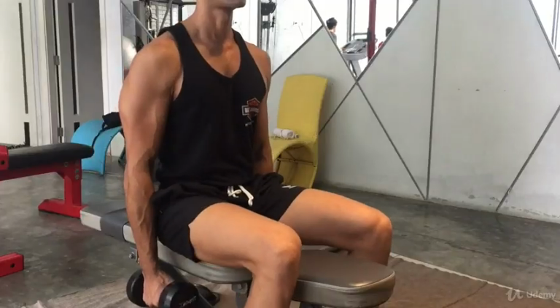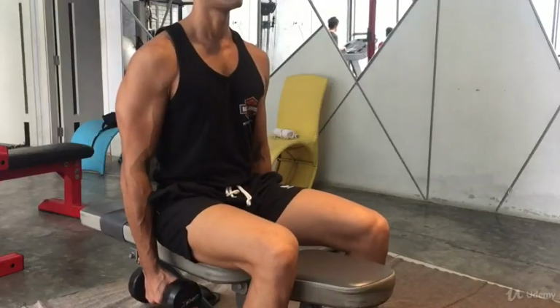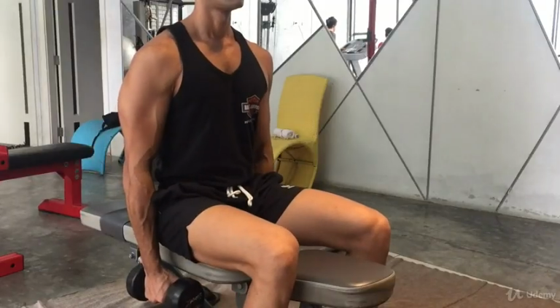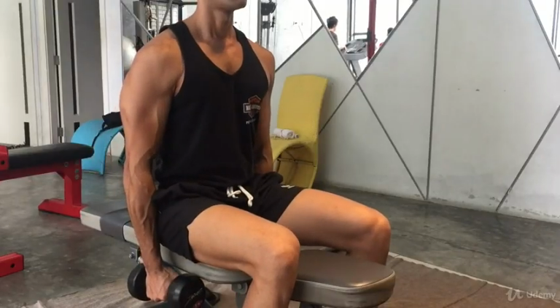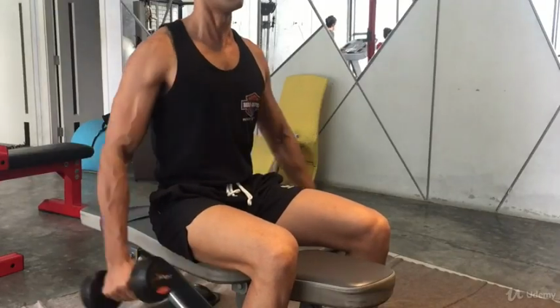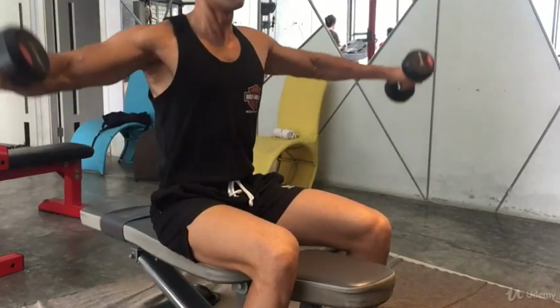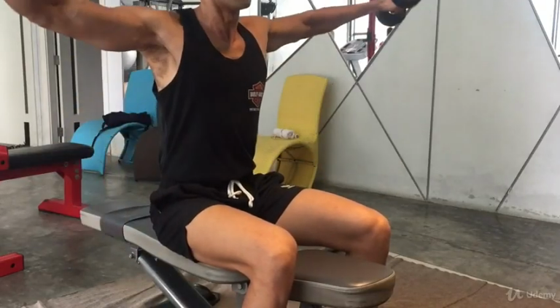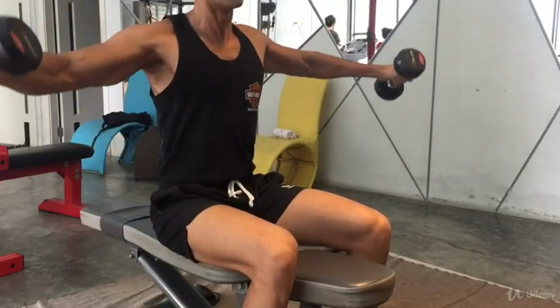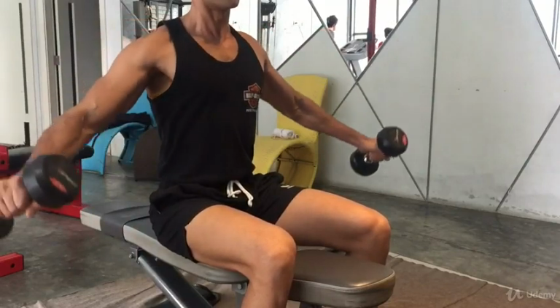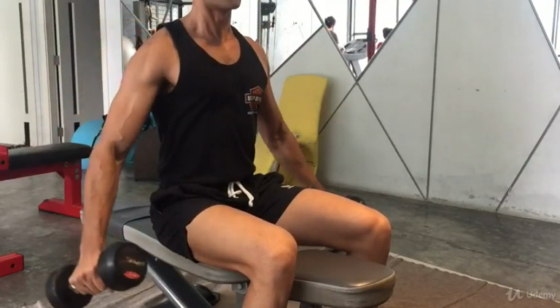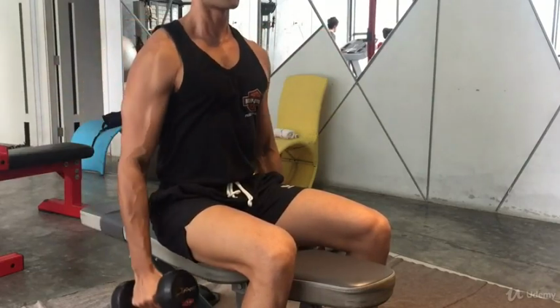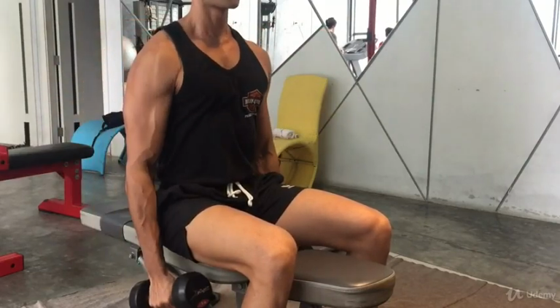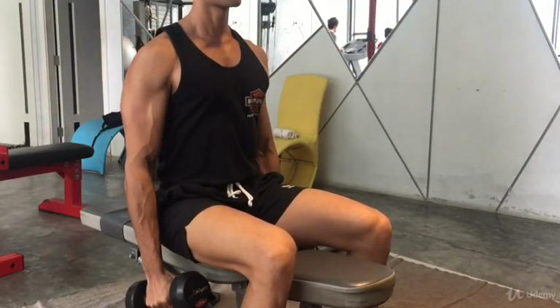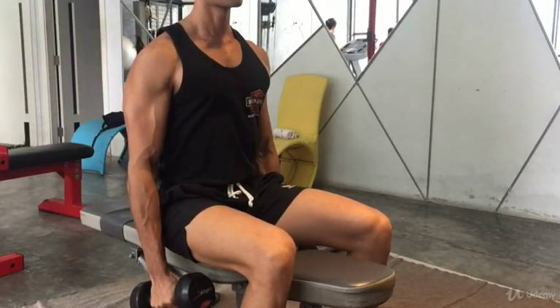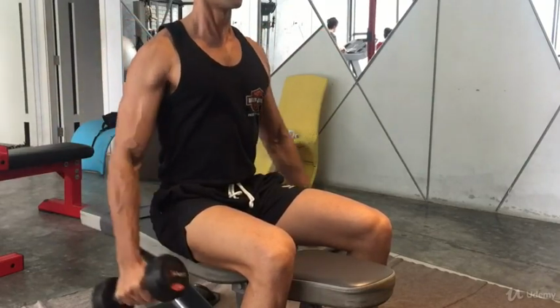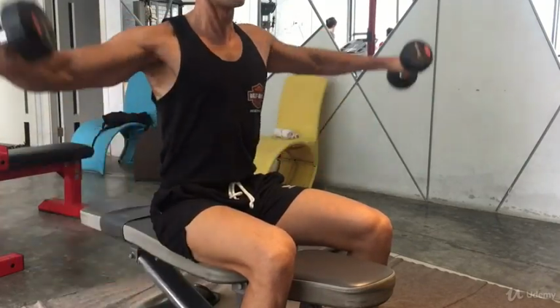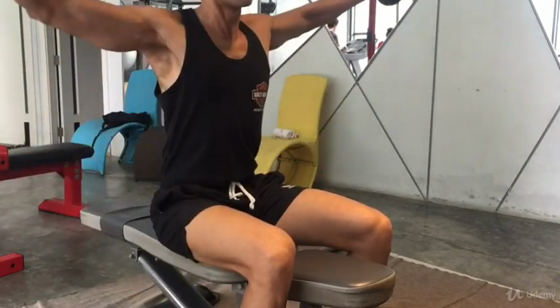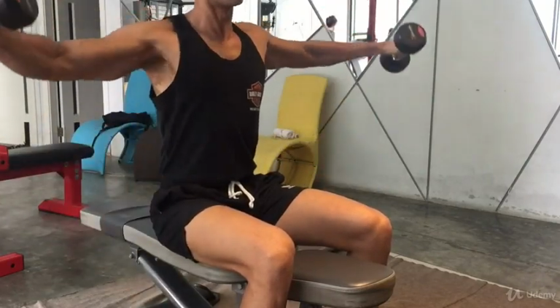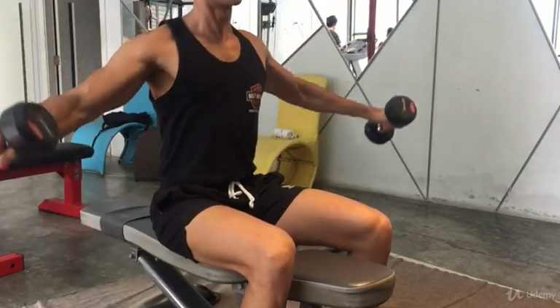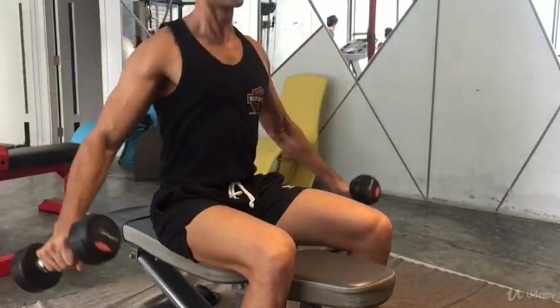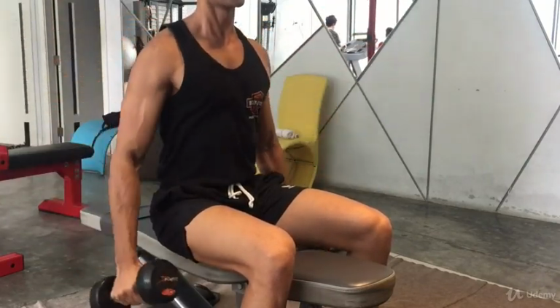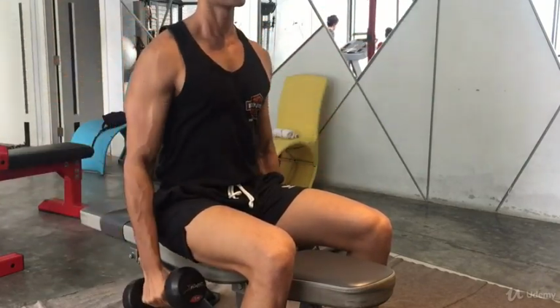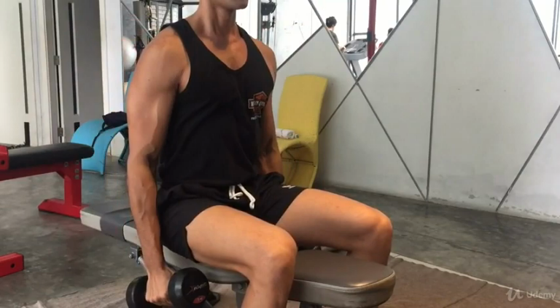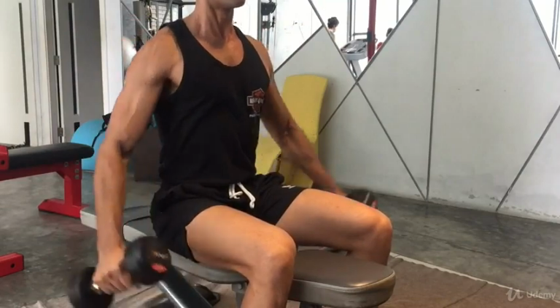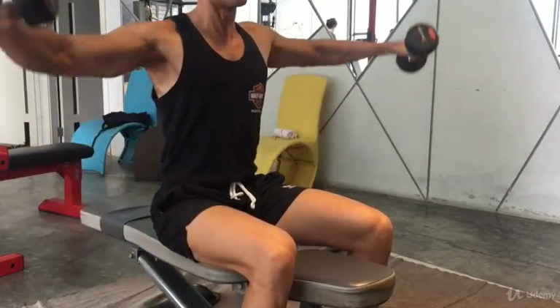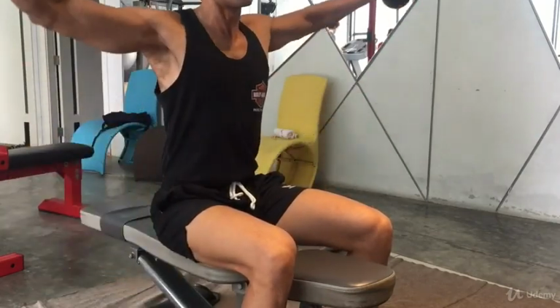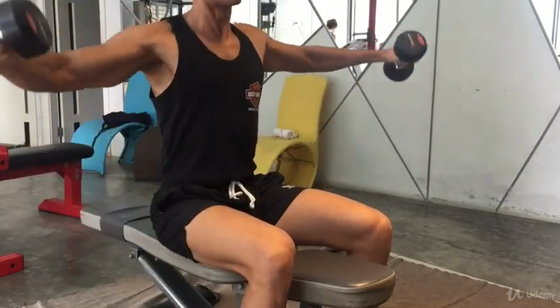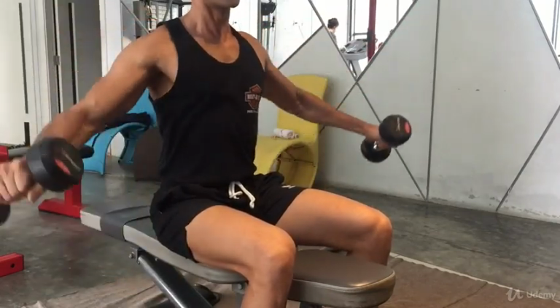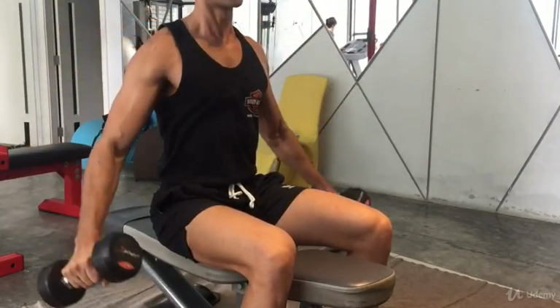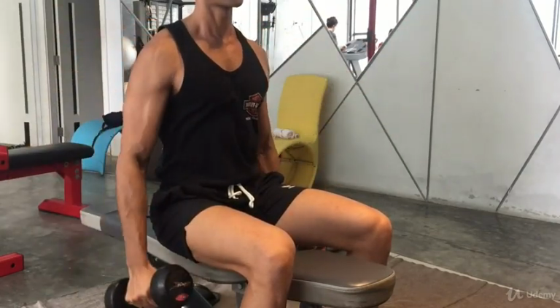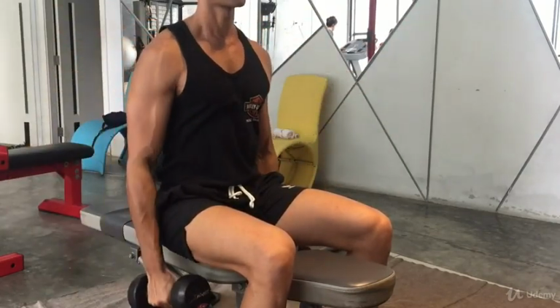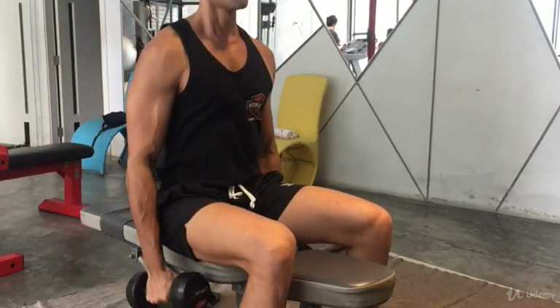Now let's see how this exercise looks when we do it seated. The motion is the same — lift the weight straight out with a slight bend in your elbows, and then come down slowly.